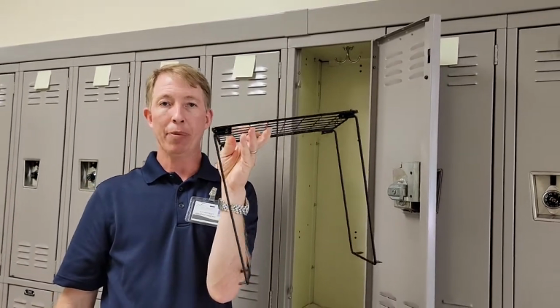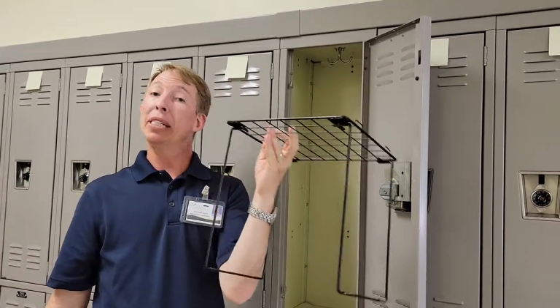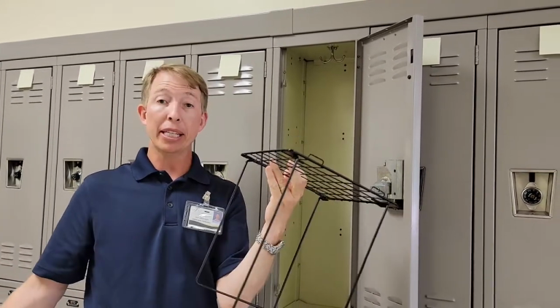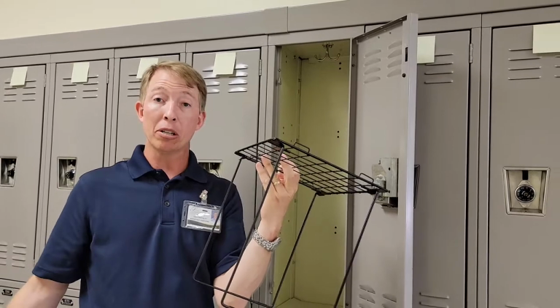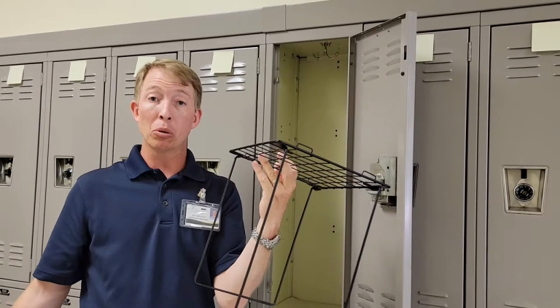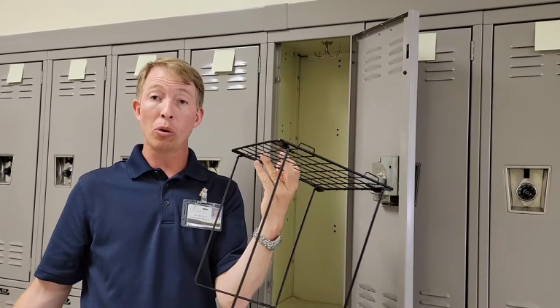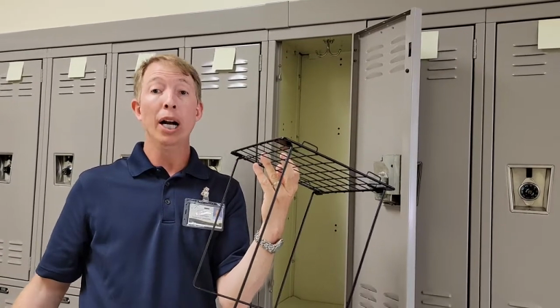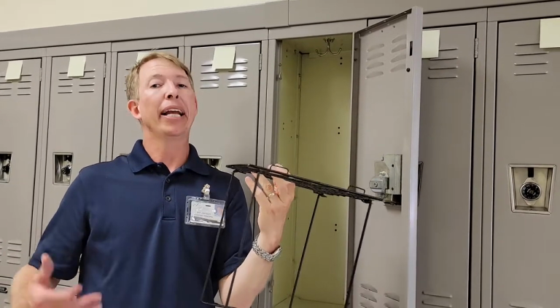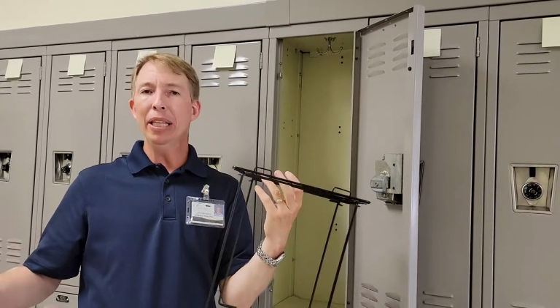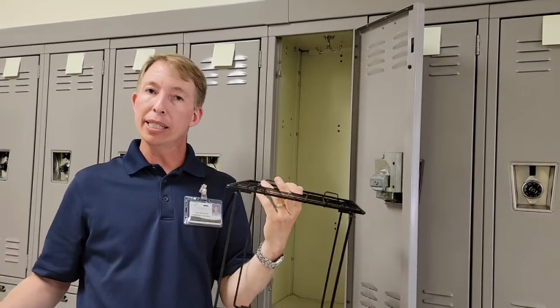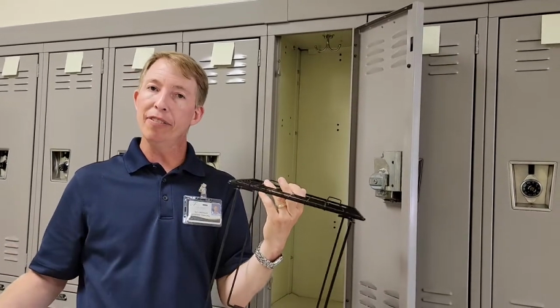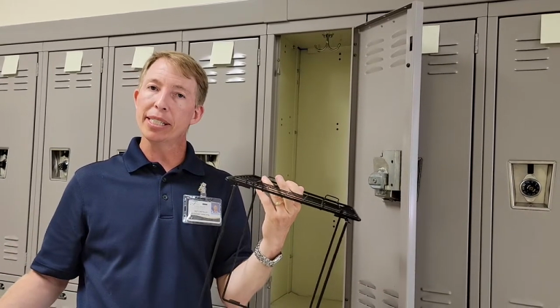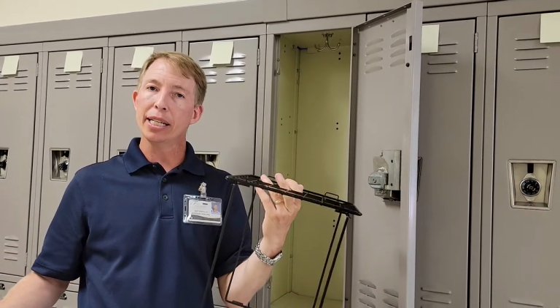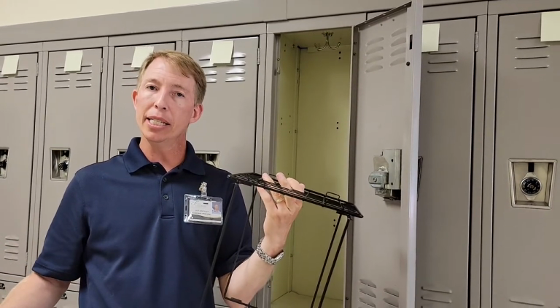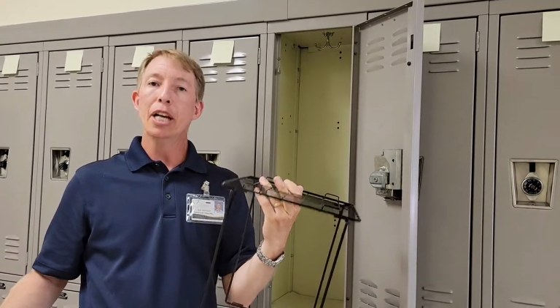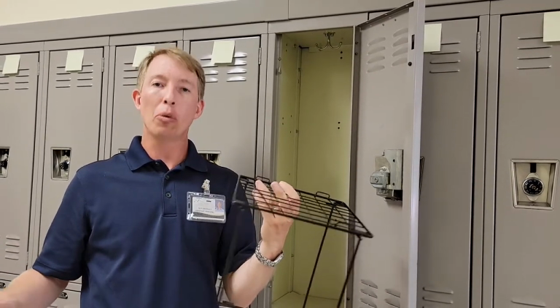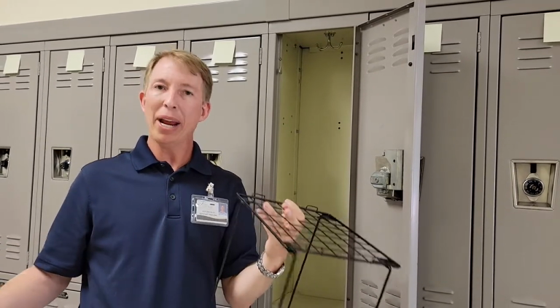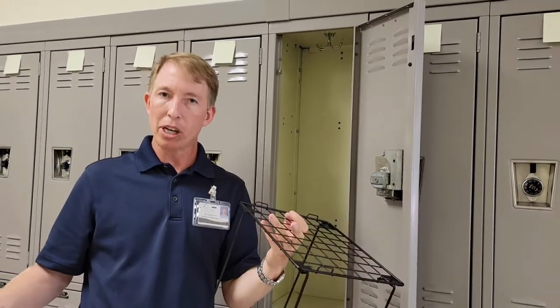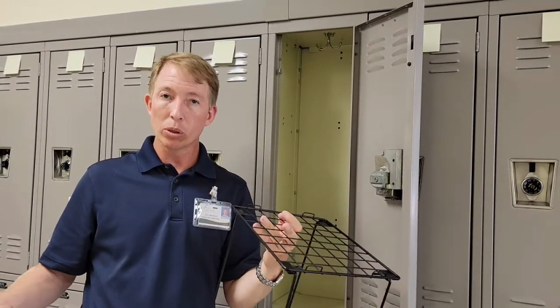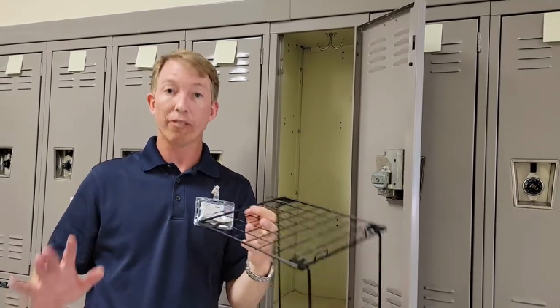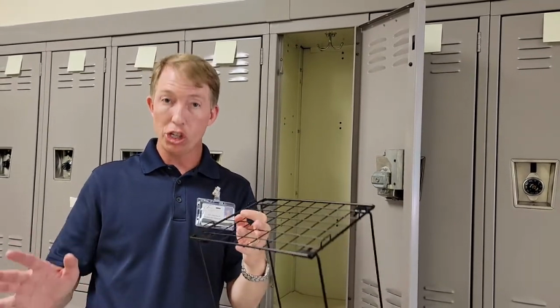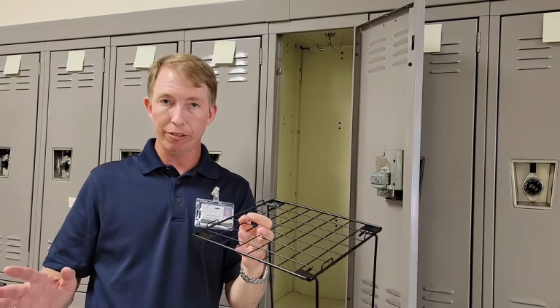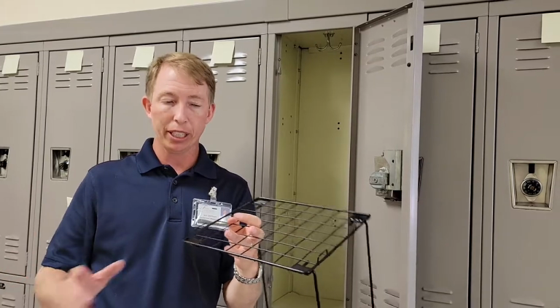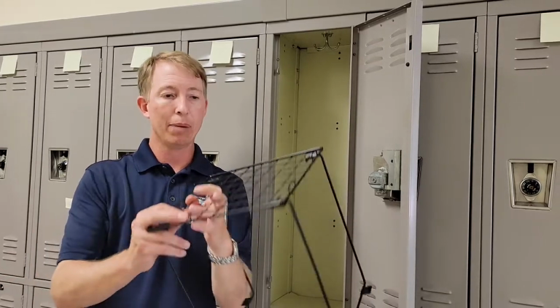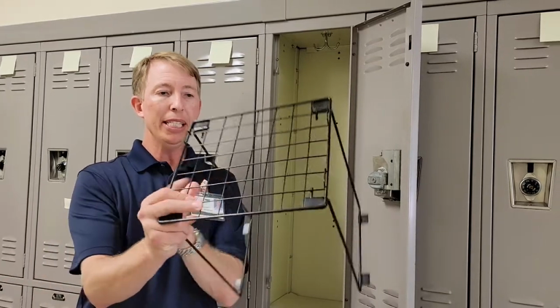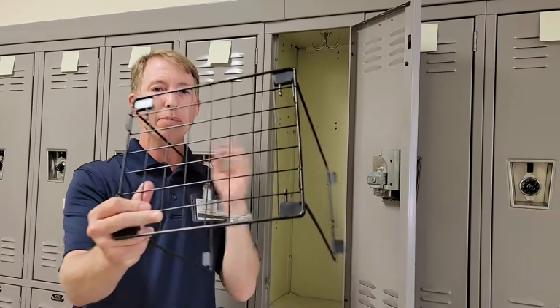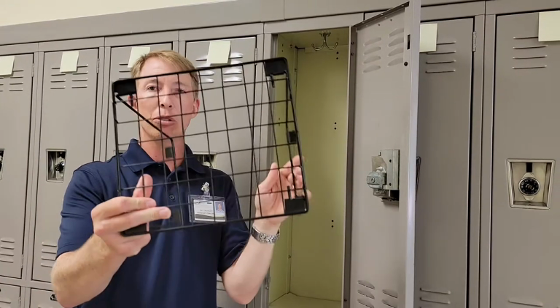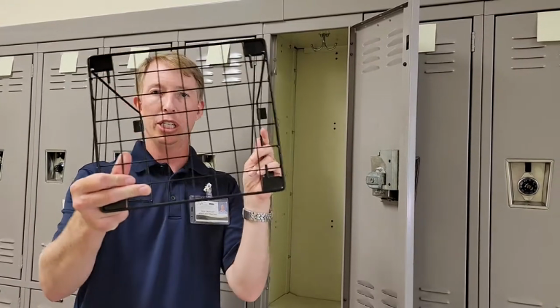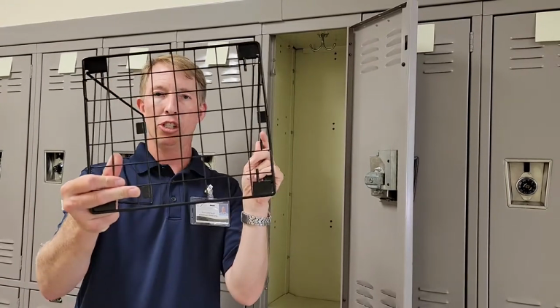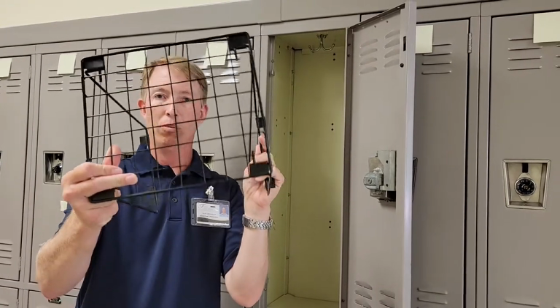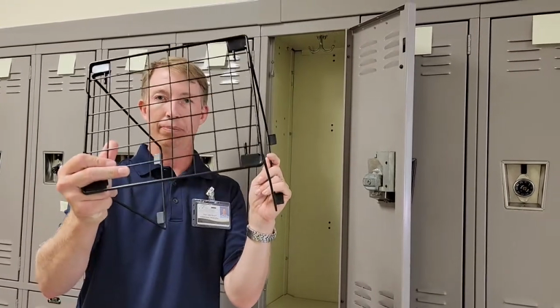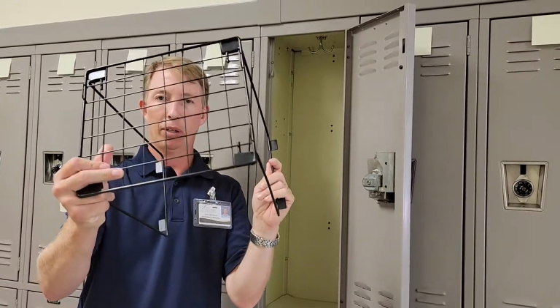We sell these at our school store. They come in lots of different sizes, so the ones we have at our school store for sure fit in the locker. This is the most traditional one.